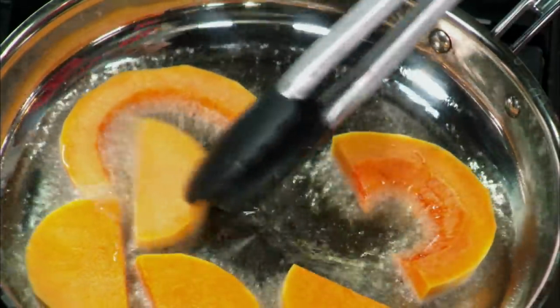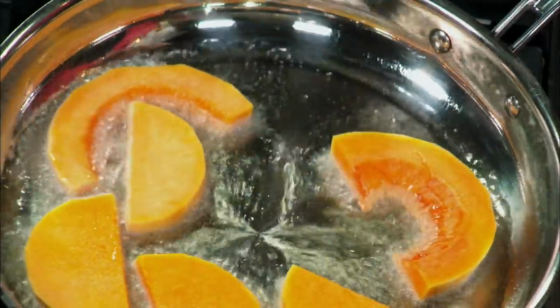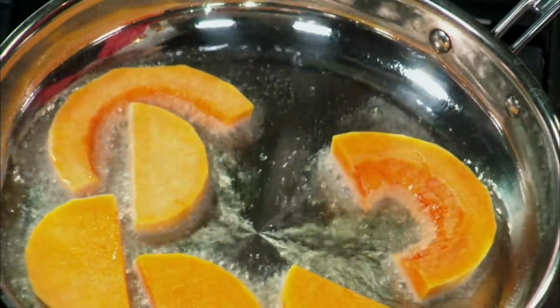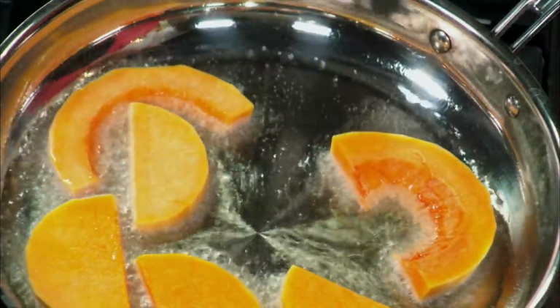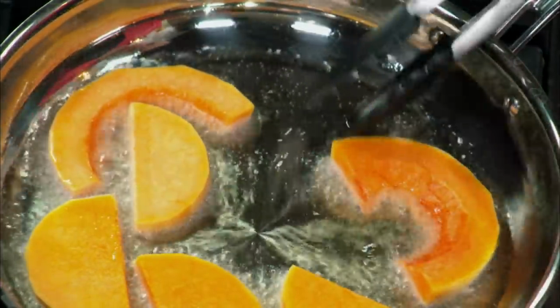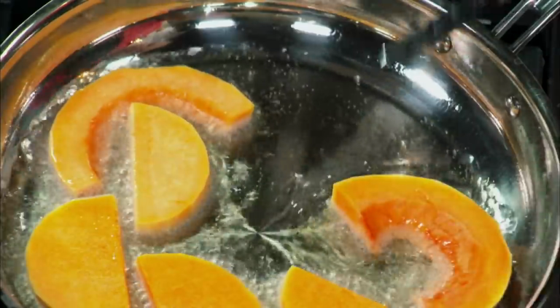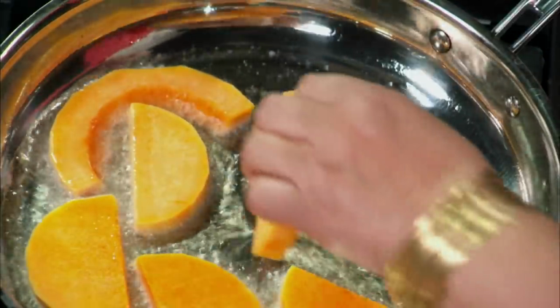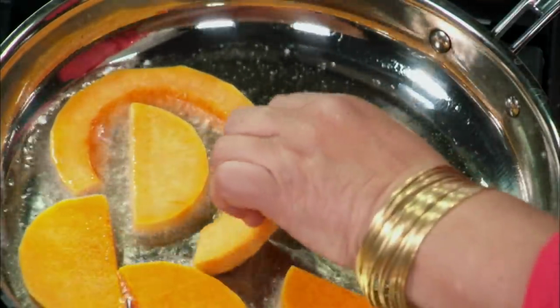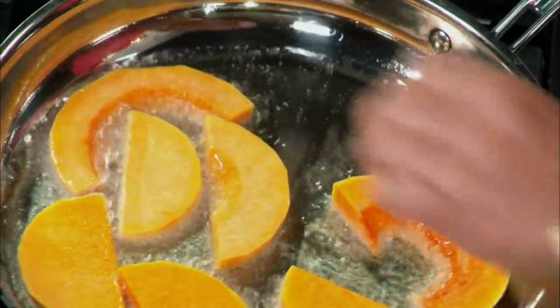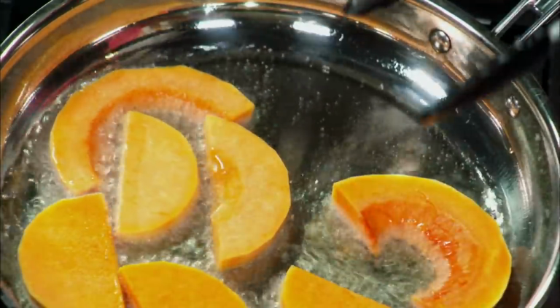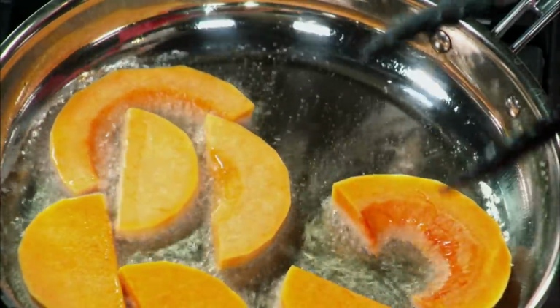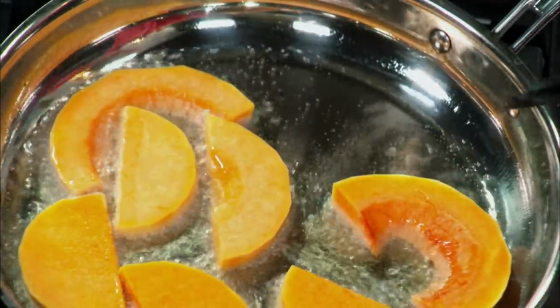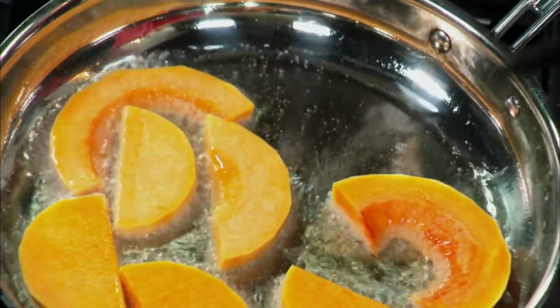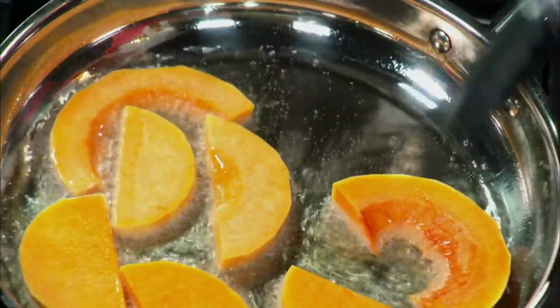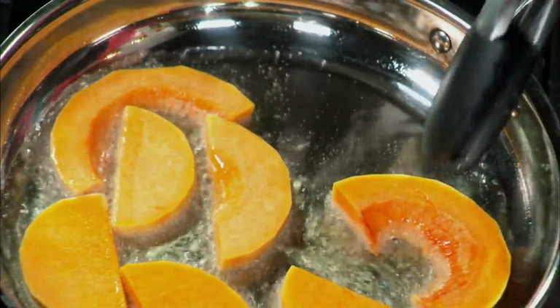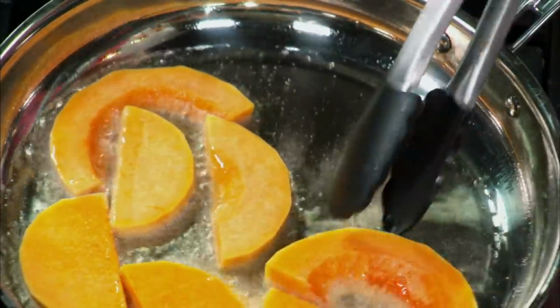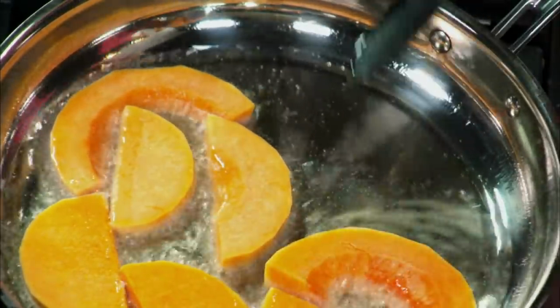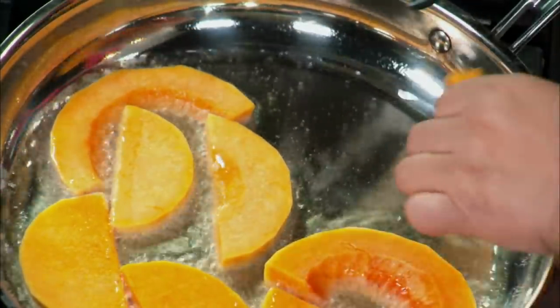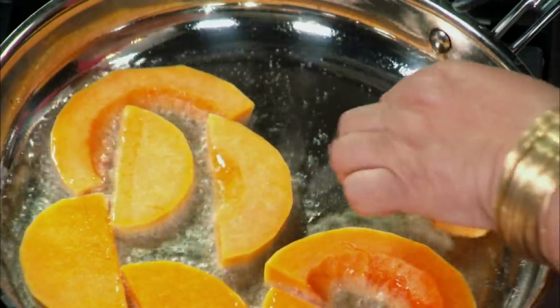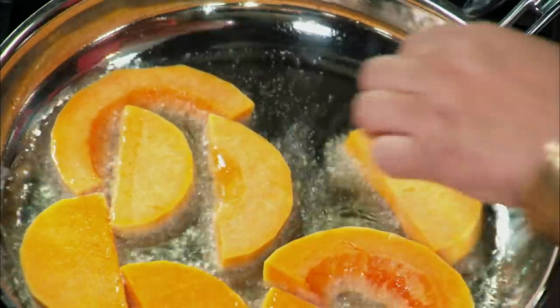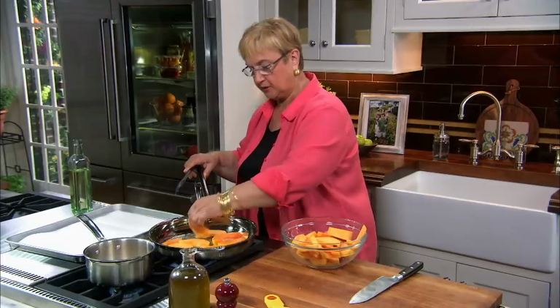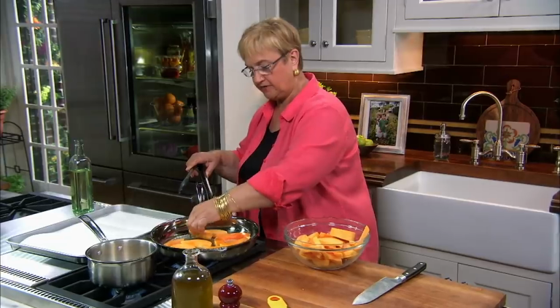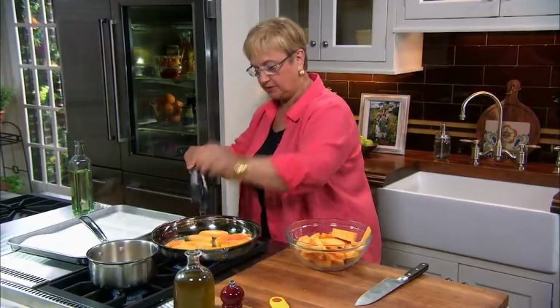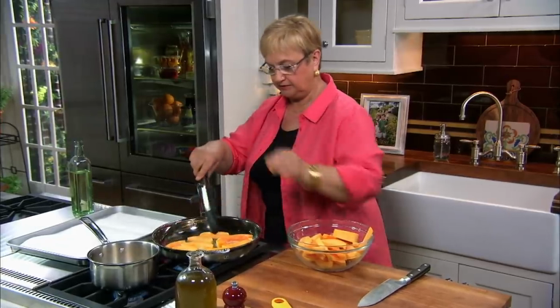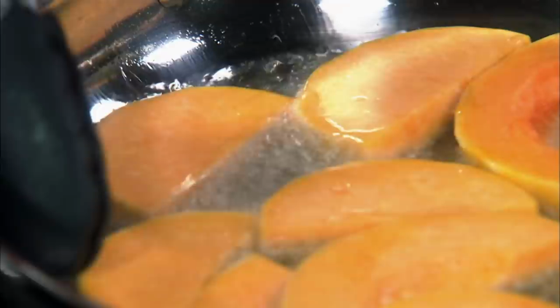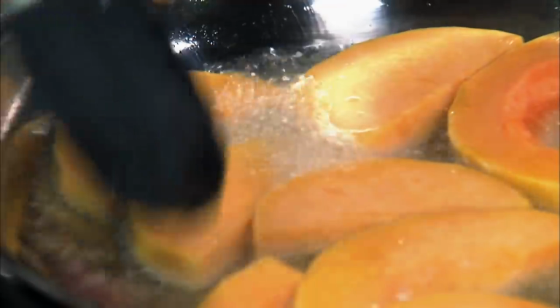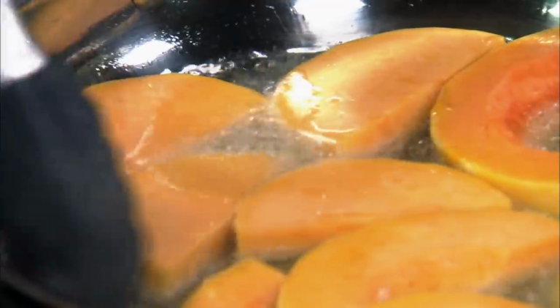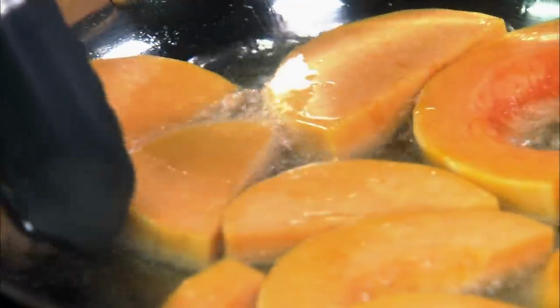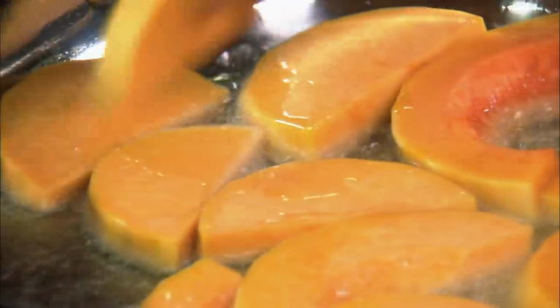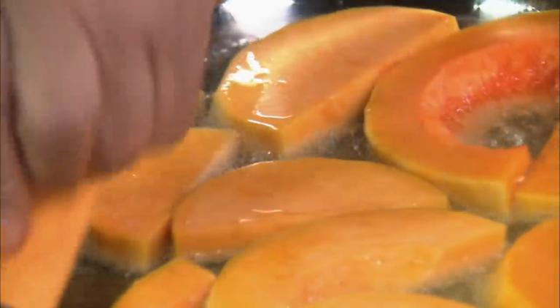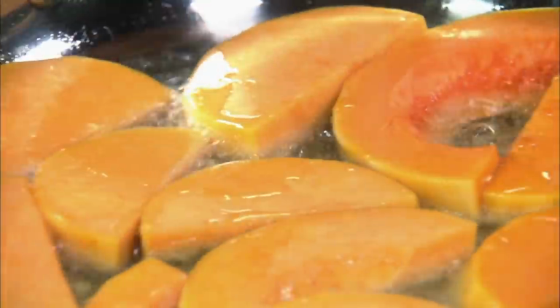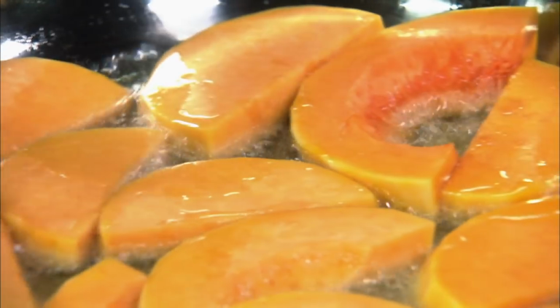A problem of frying is always the squirting part, so kind of lay it not towards you, but away from you. We'll let that fry.